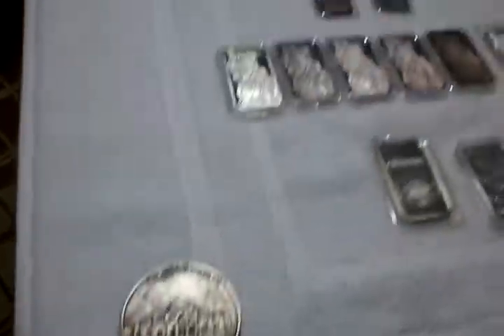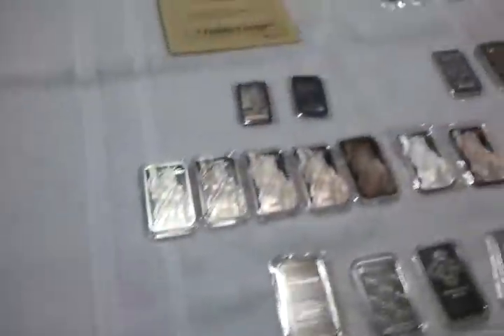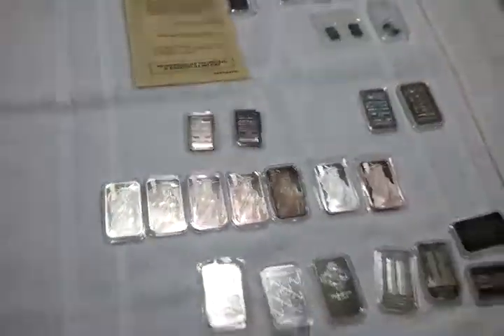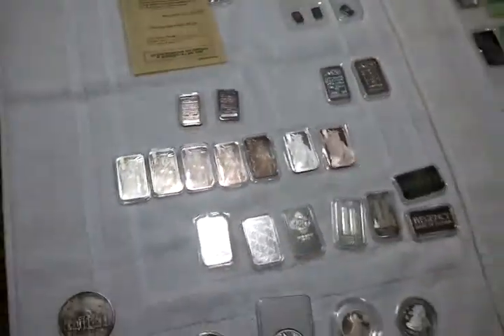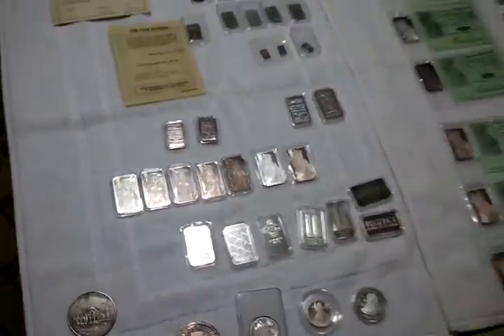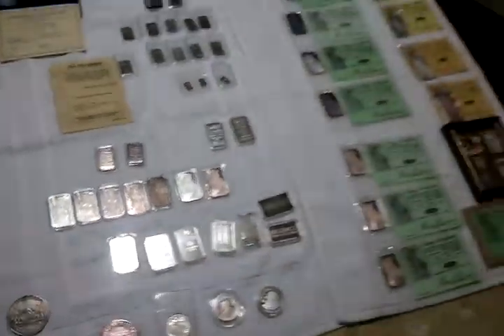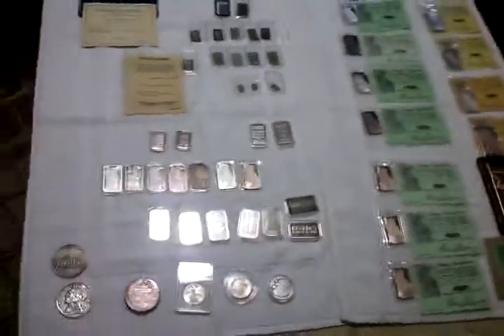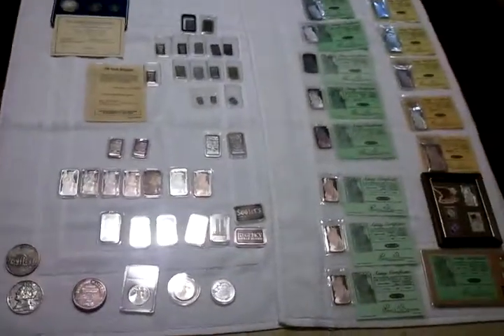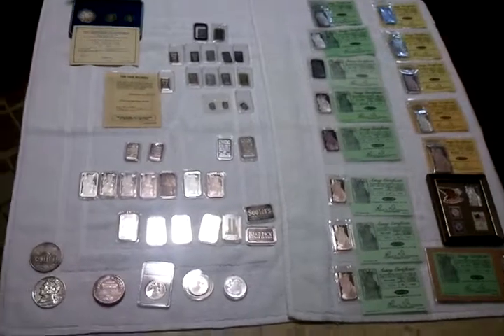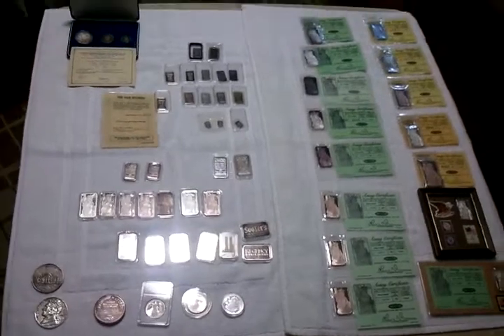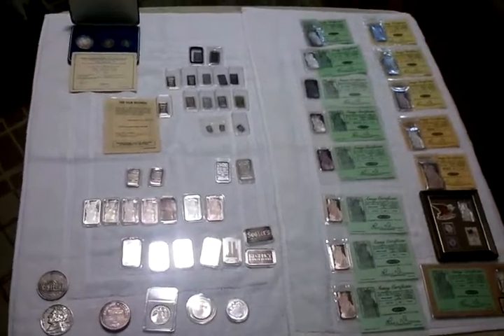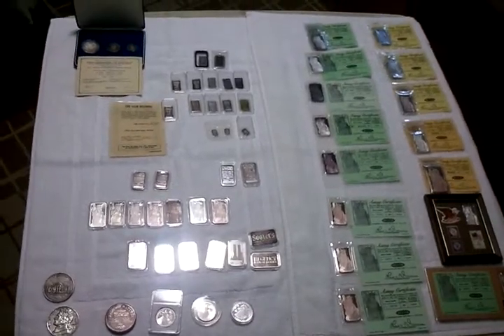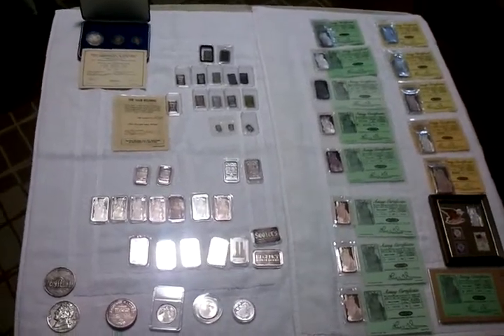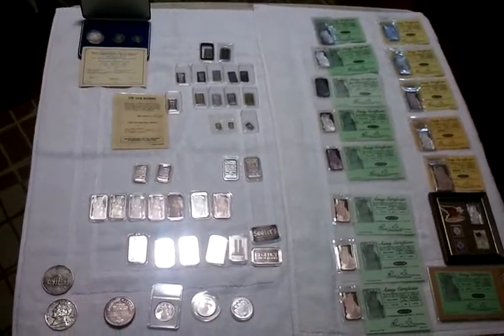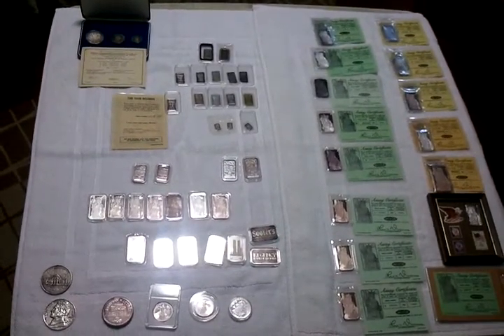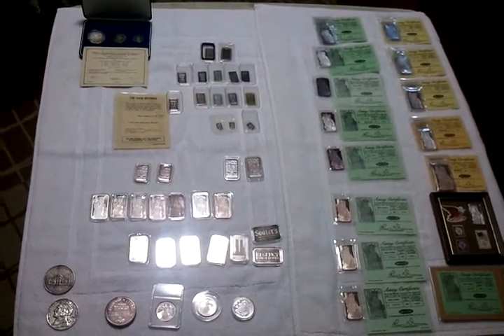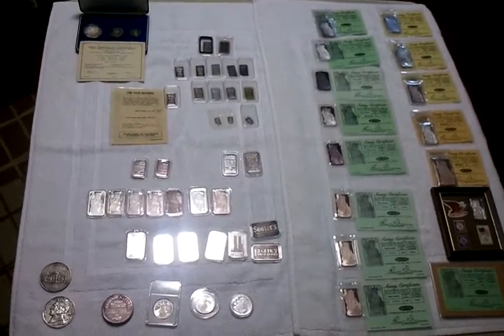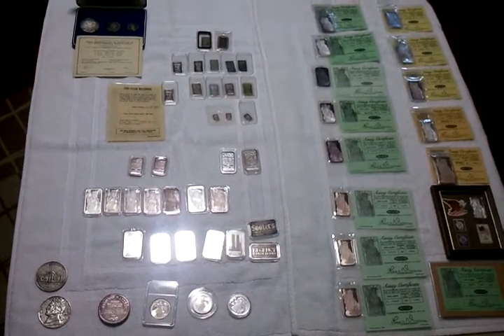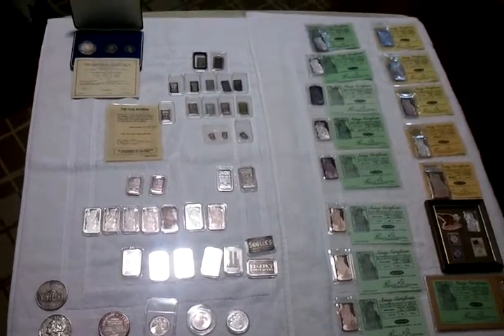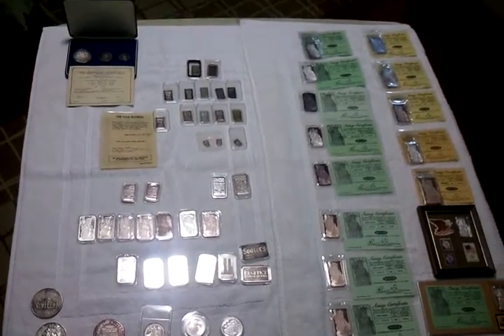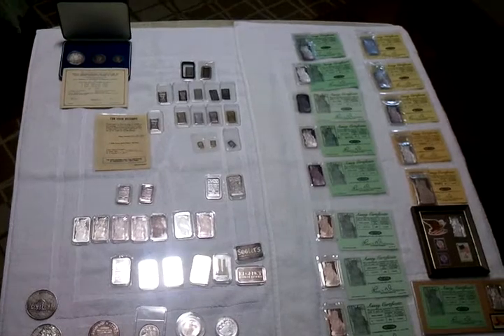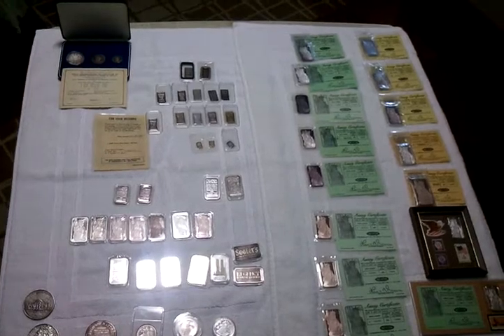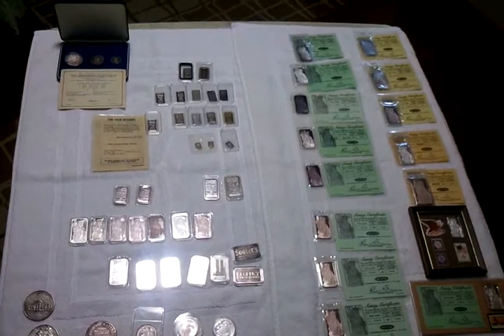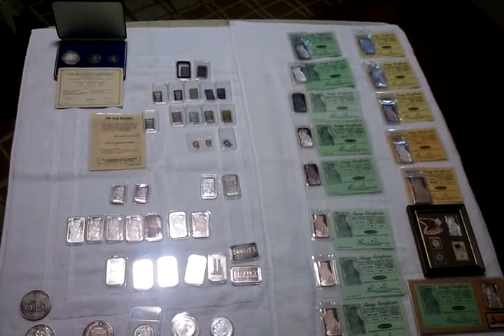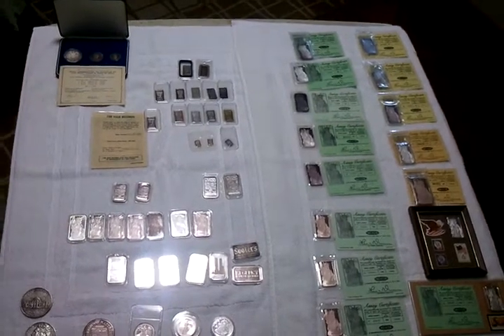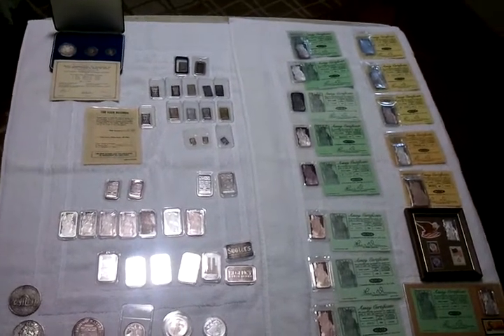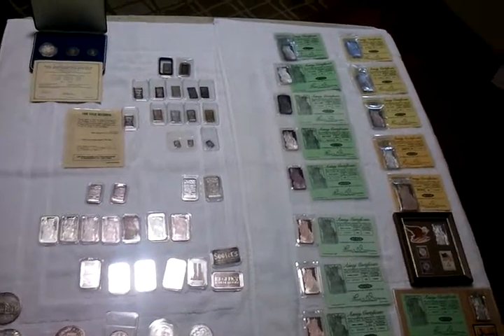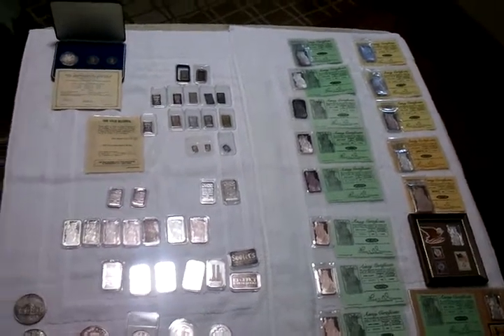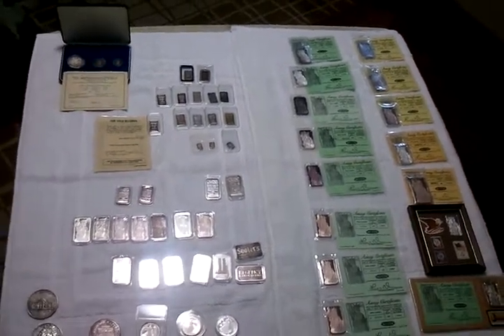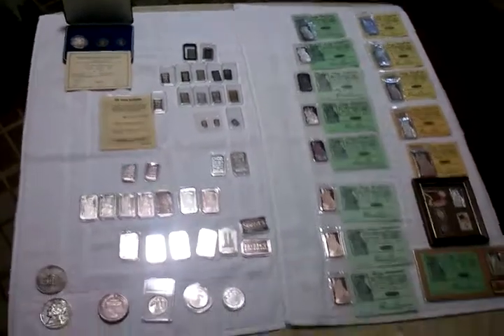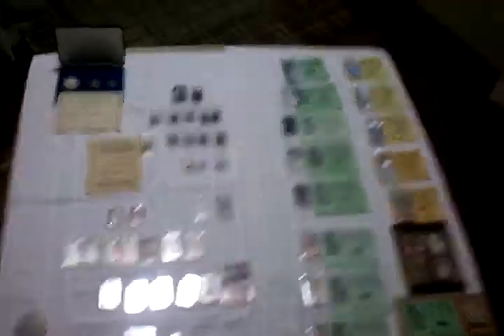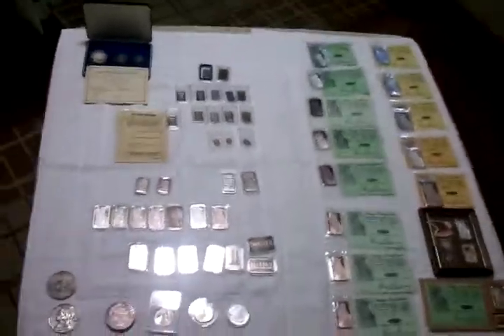So that's my Johnson Matthey collection there — 45 troy ounces. Hot dog. Thanks for watching everybody. Love you guys. Peace.